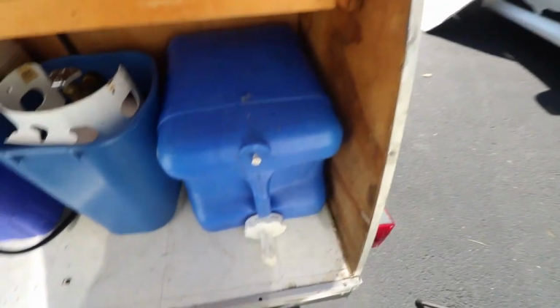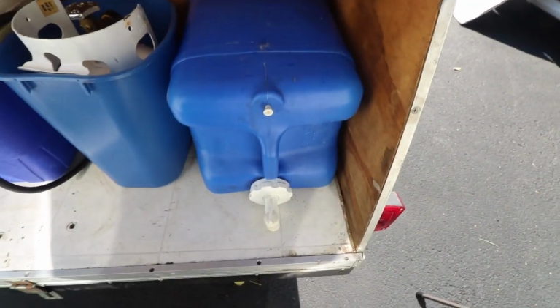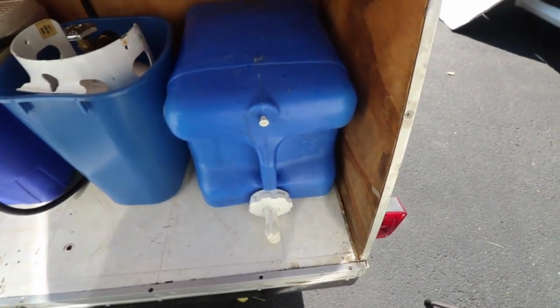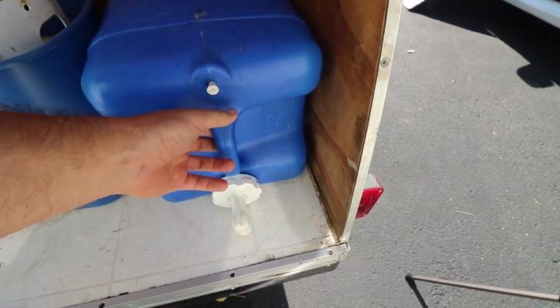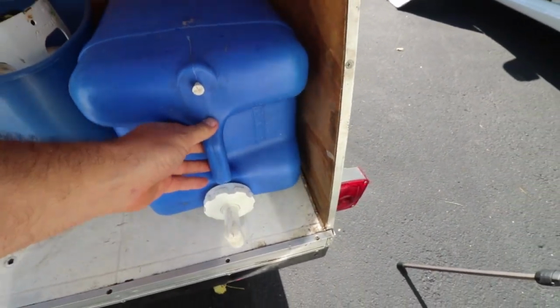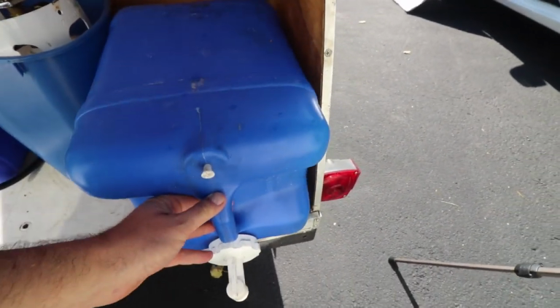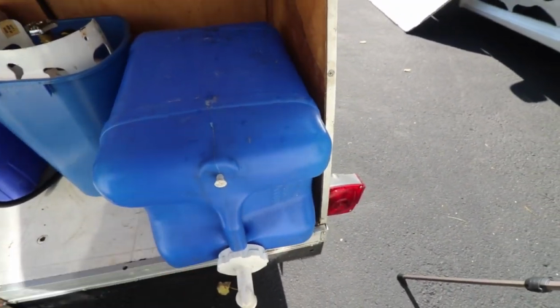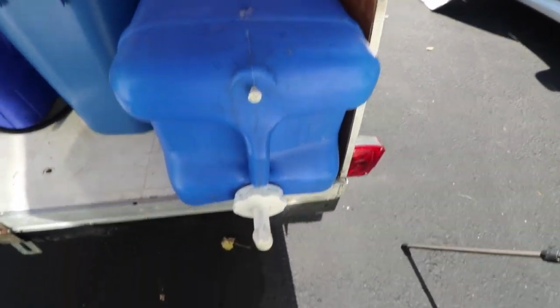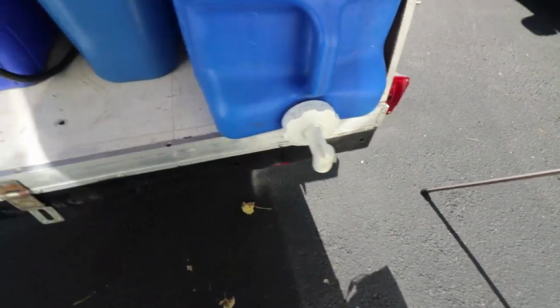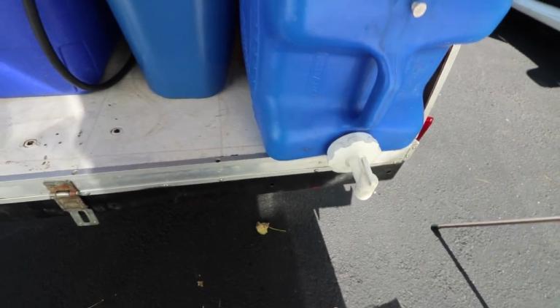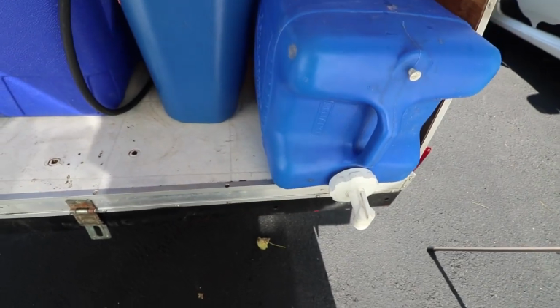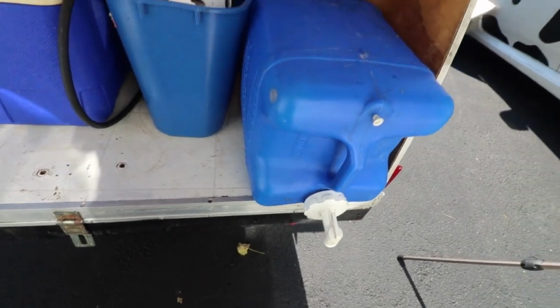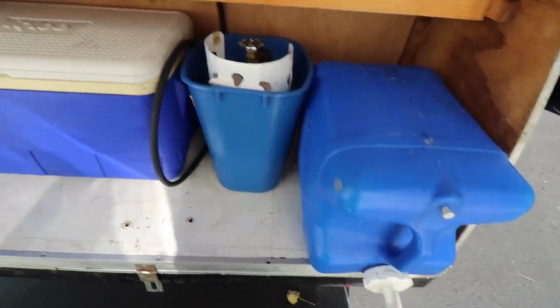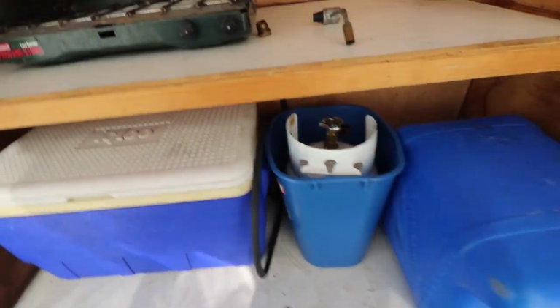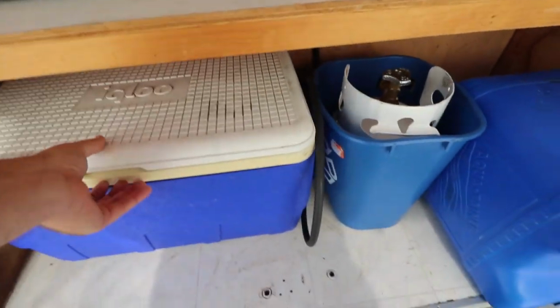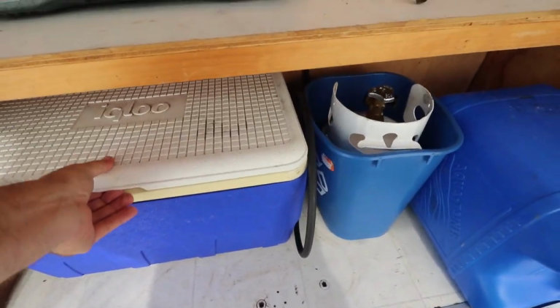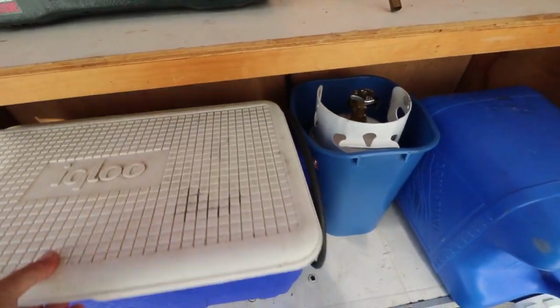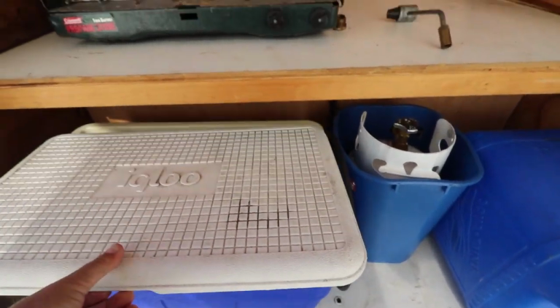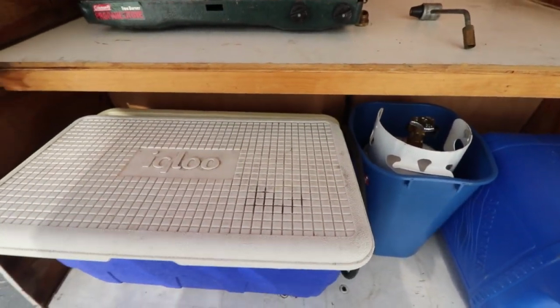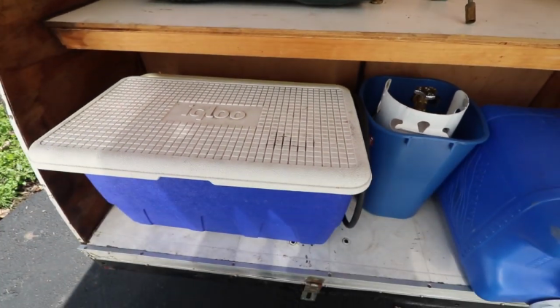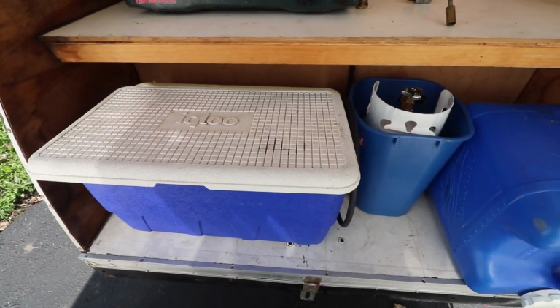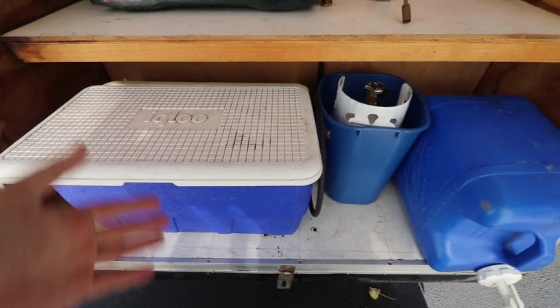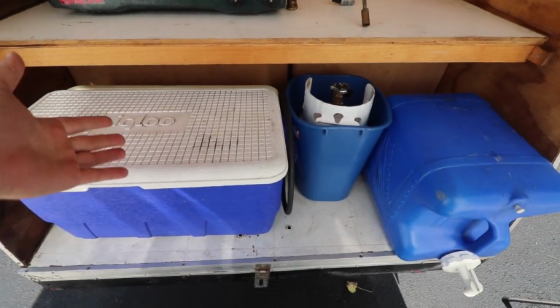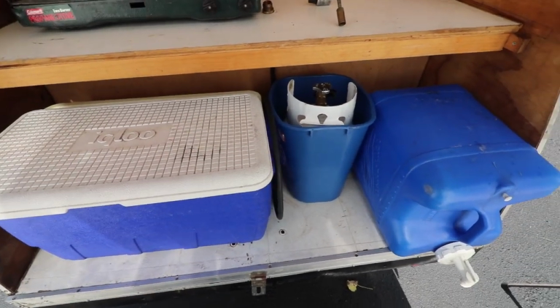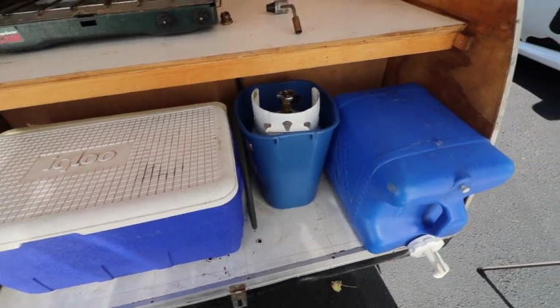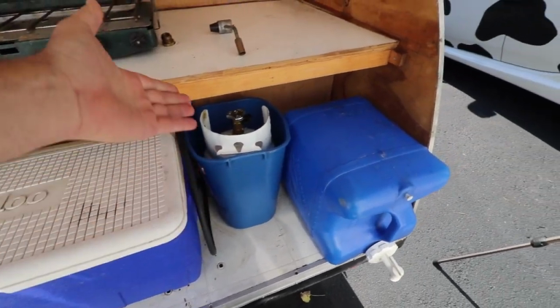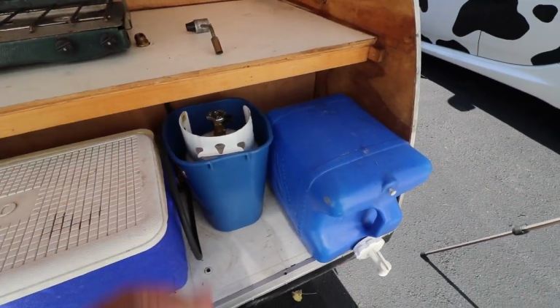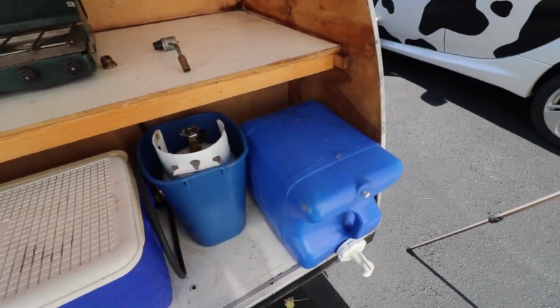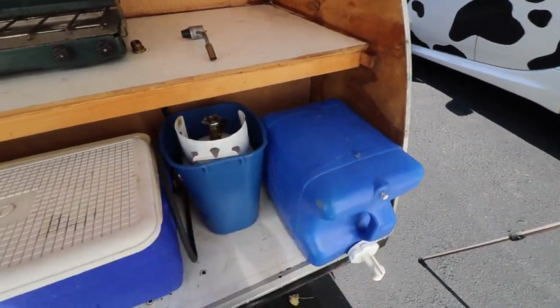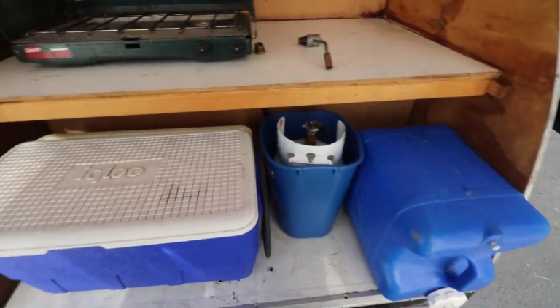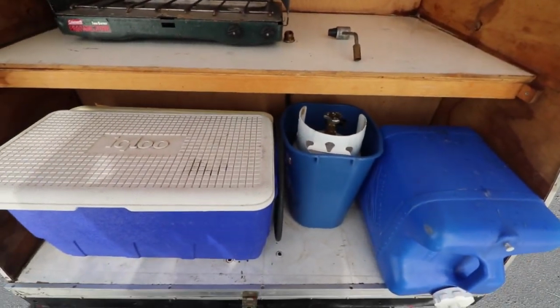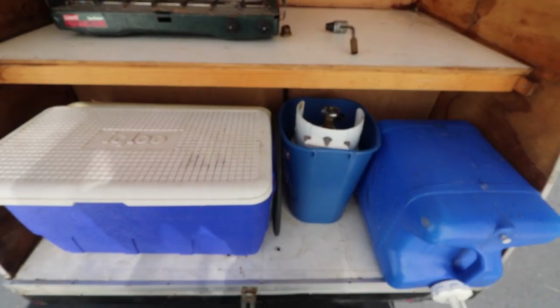Underneath we've got our water jug — just fill it up and put it right back there, gravity powered, very simple. And over here we've got our cooler. So refrigeration, cooking, and water — all very nice and simple.